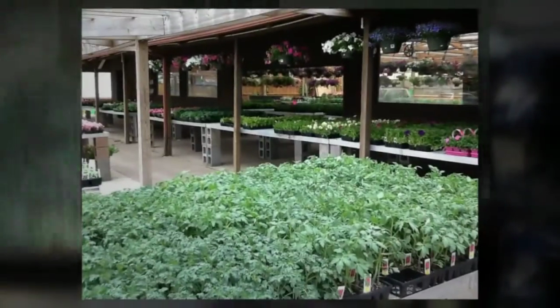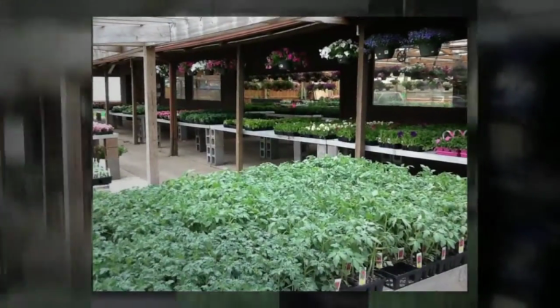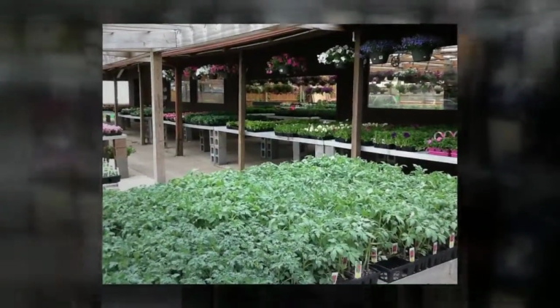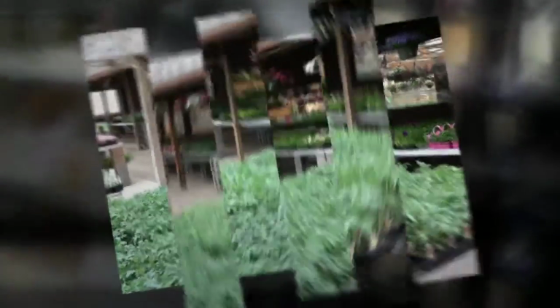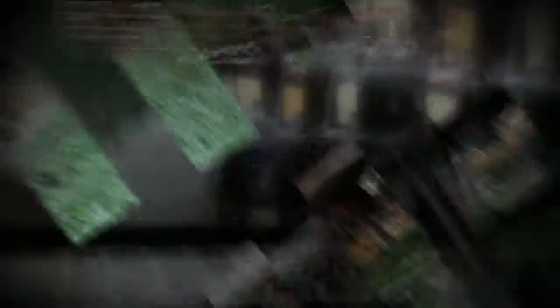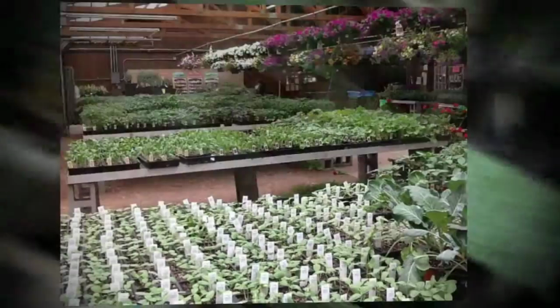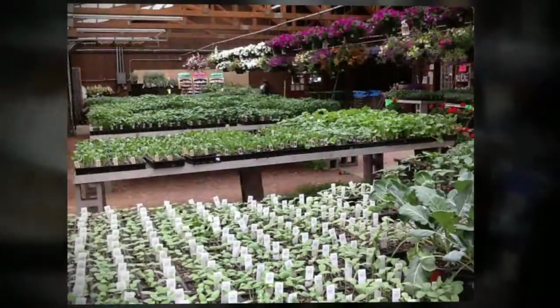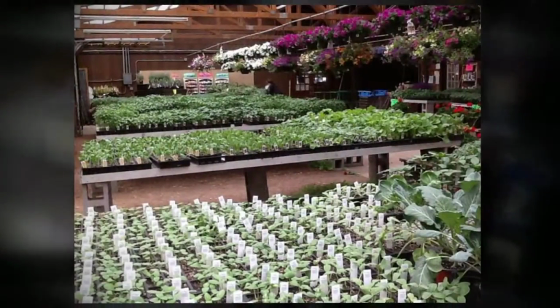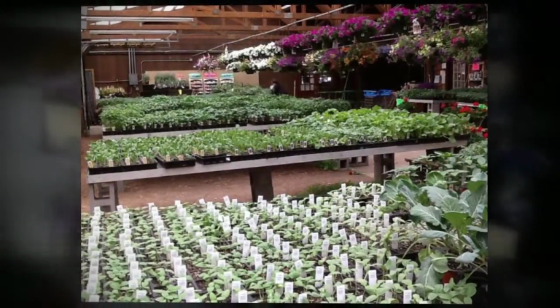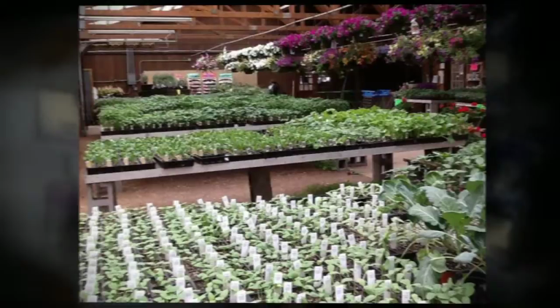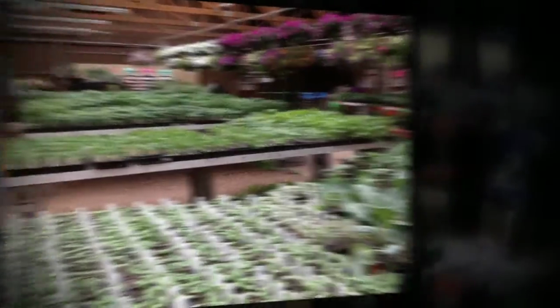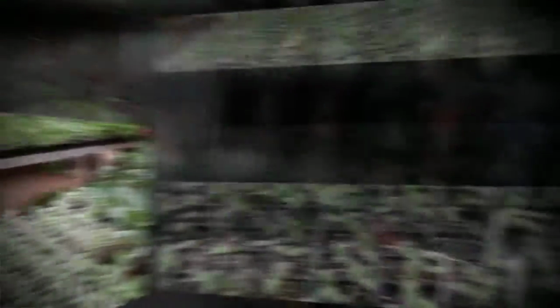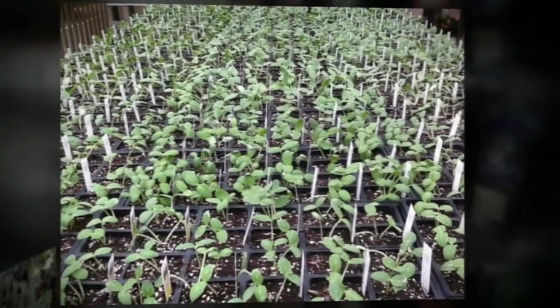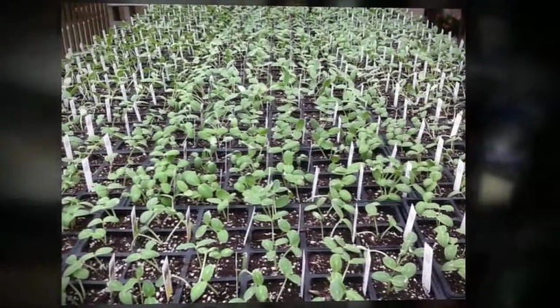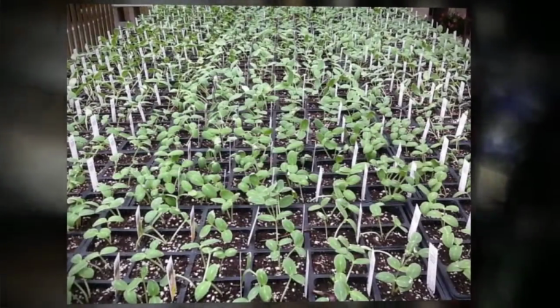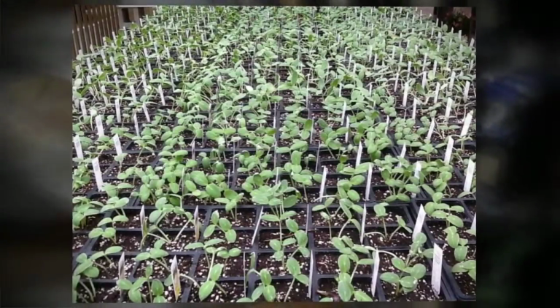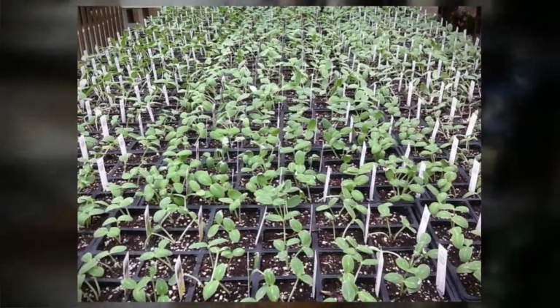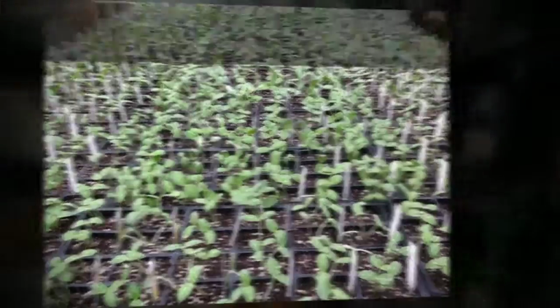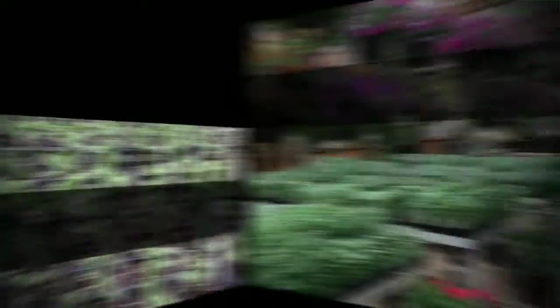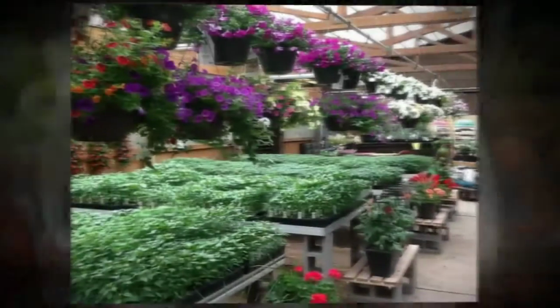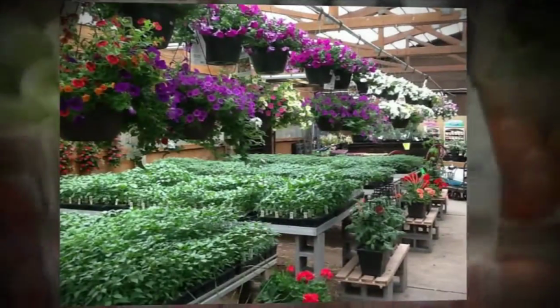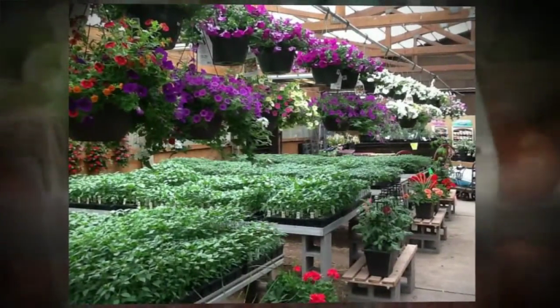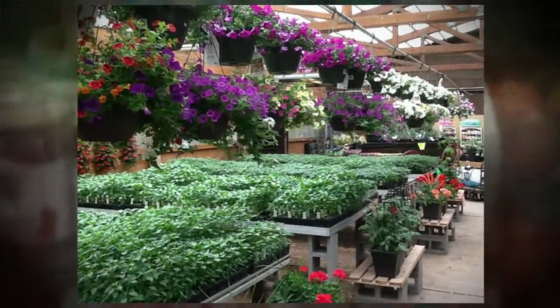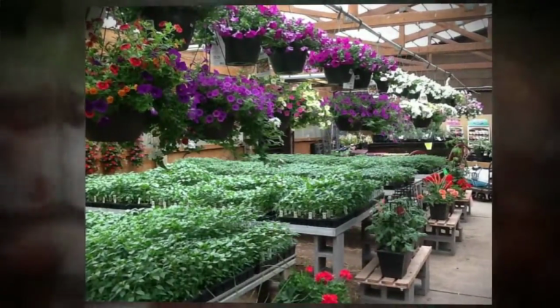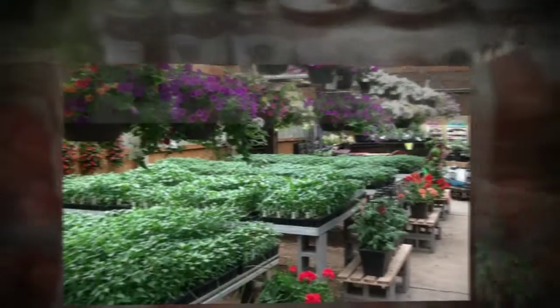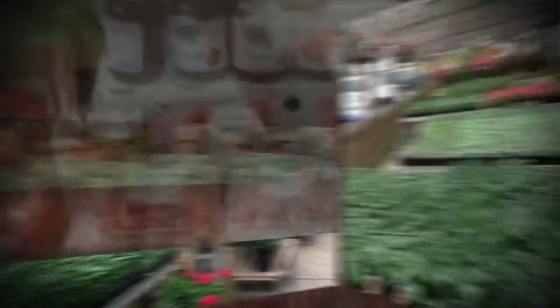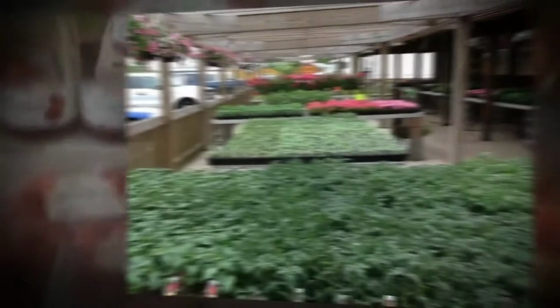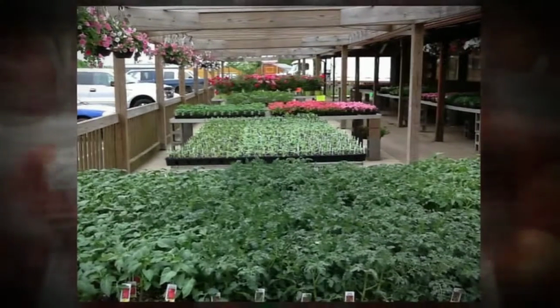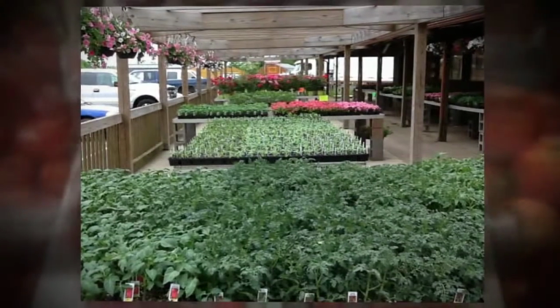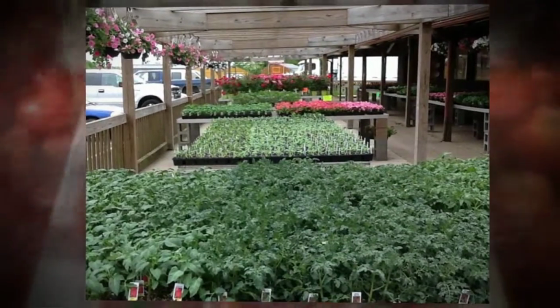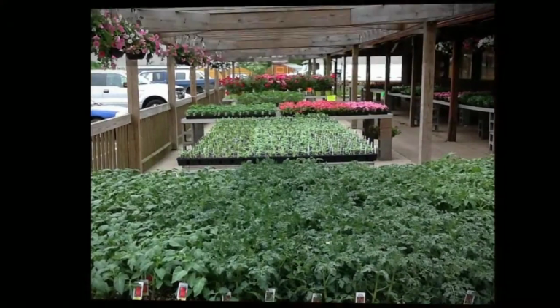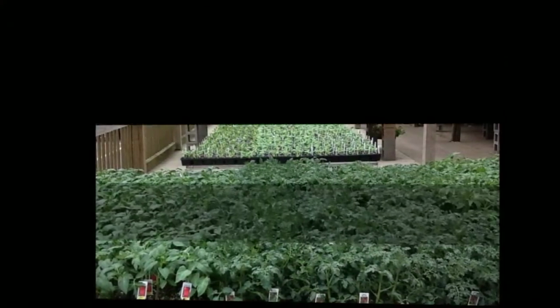See the difference in local produce when you shop at Green Farms Country Market today. Visit us online at www.greenfarmsmarket.com or follow us on Facebook for daily deals.